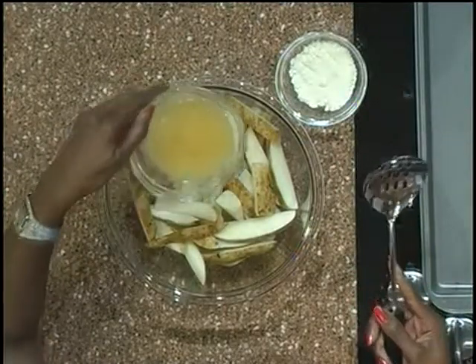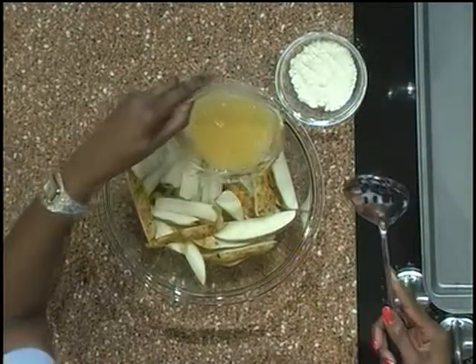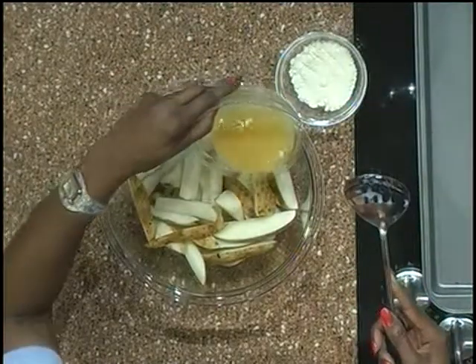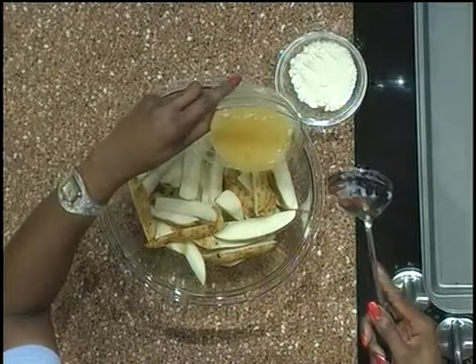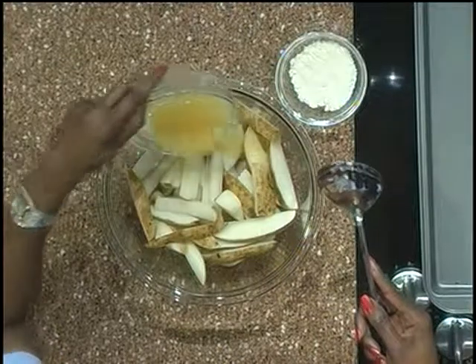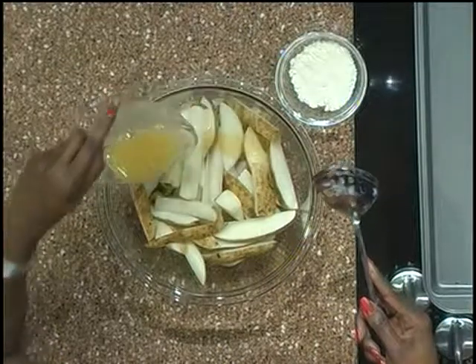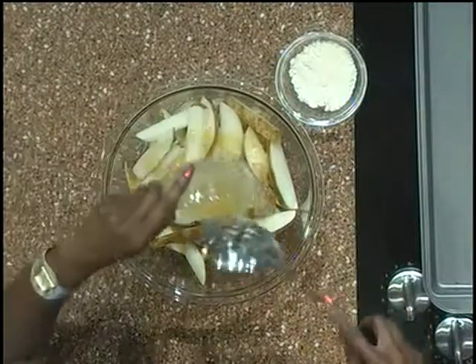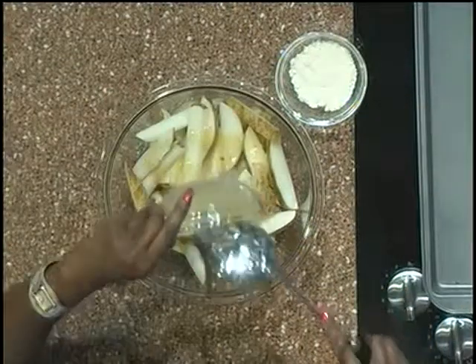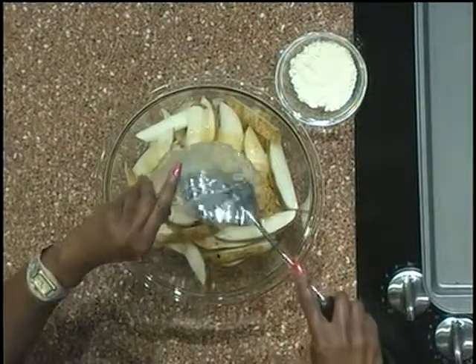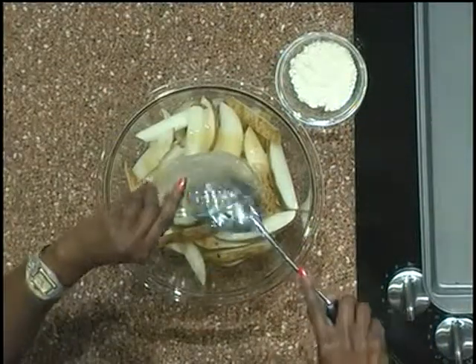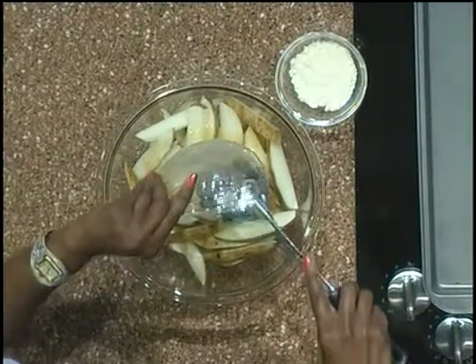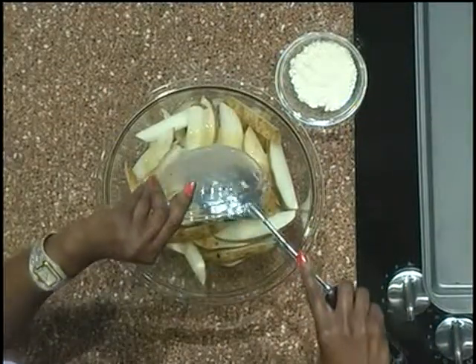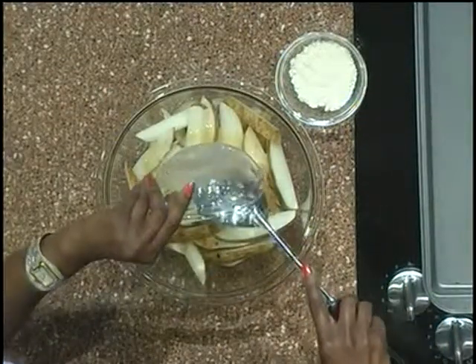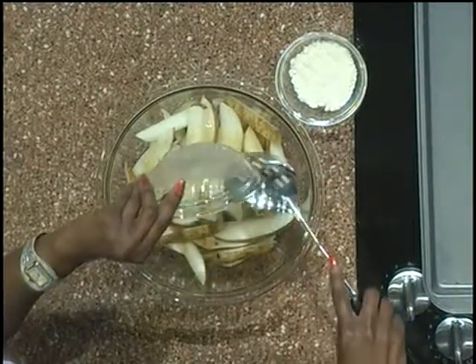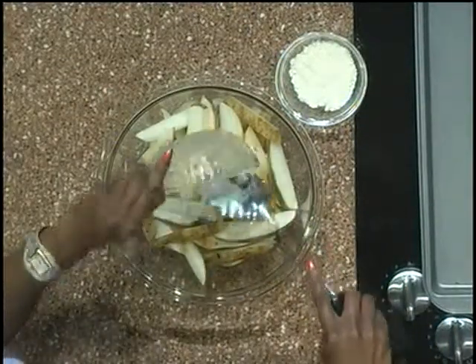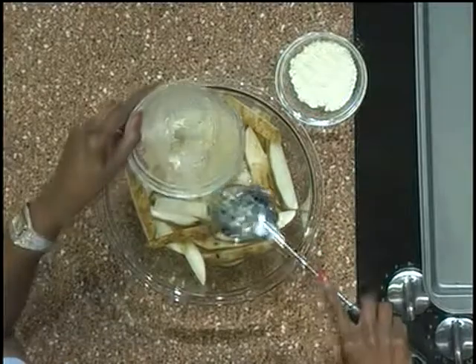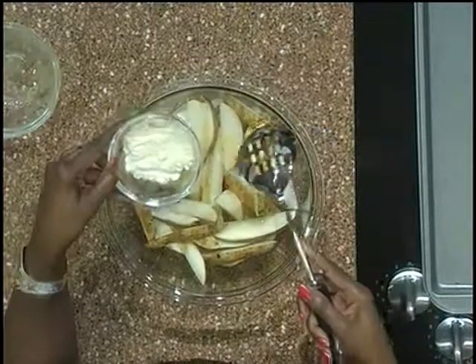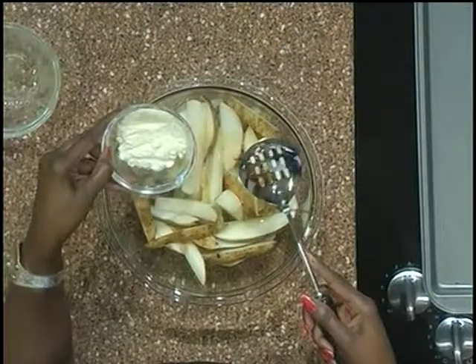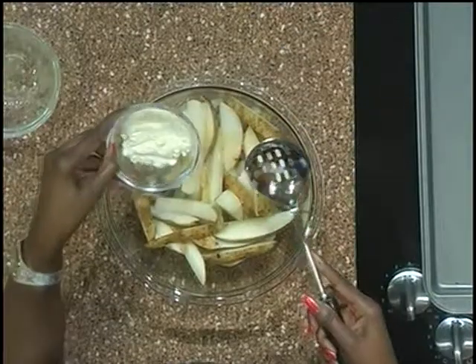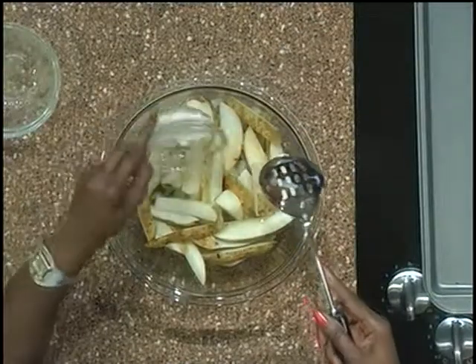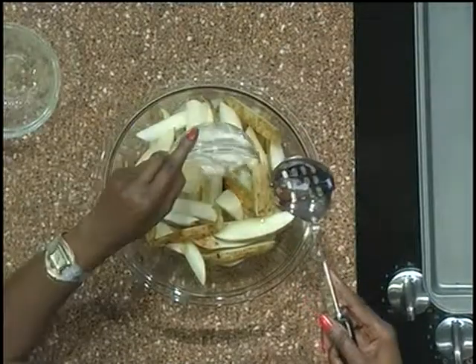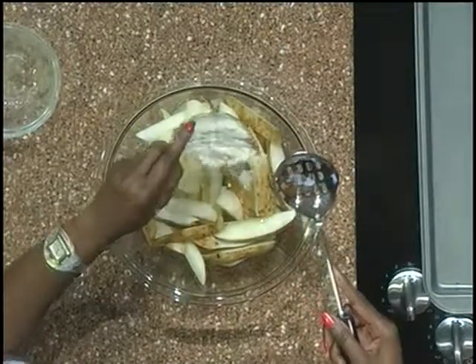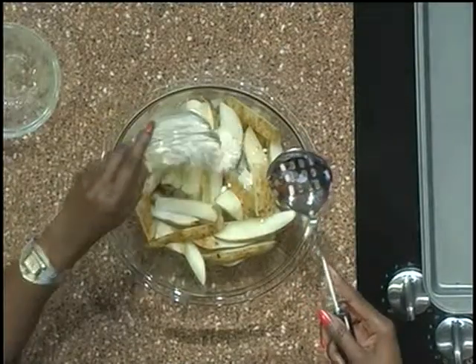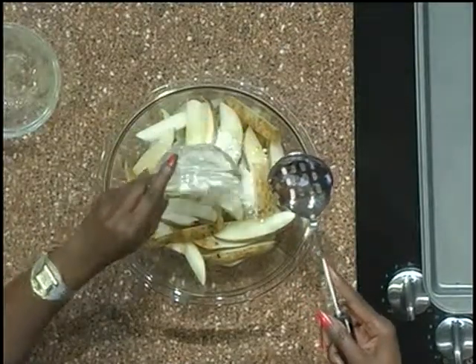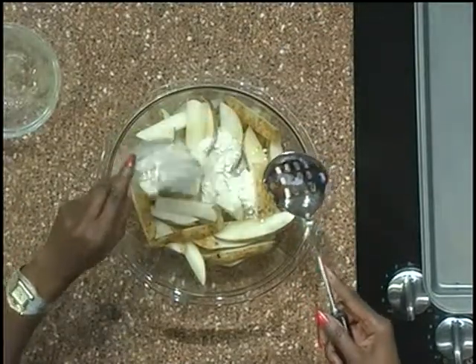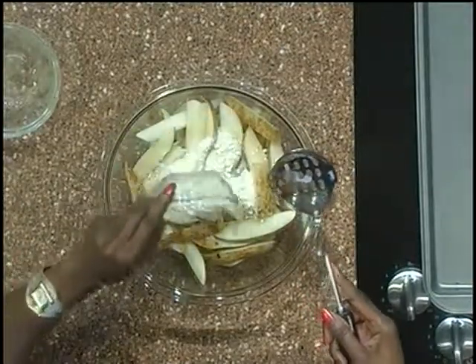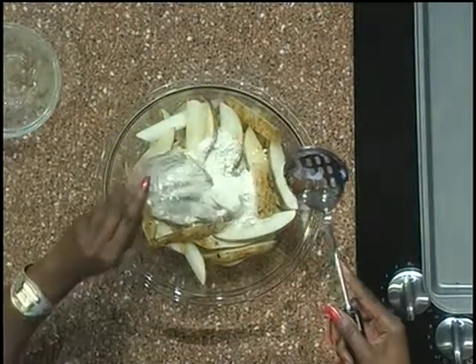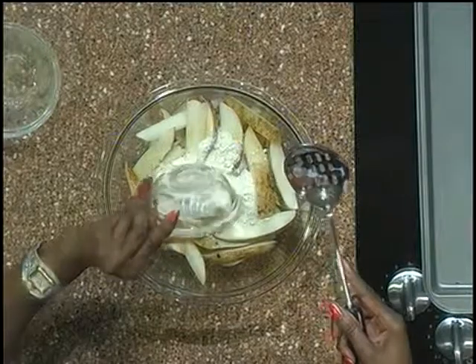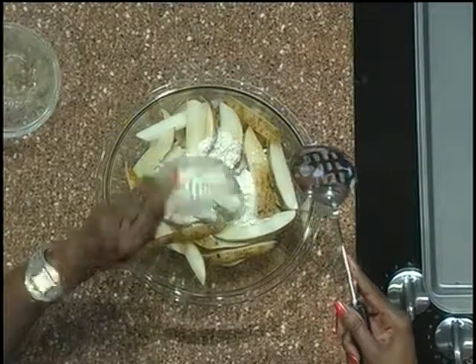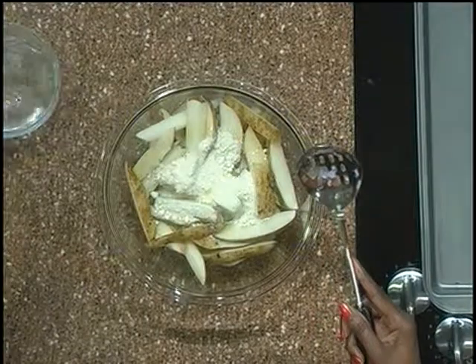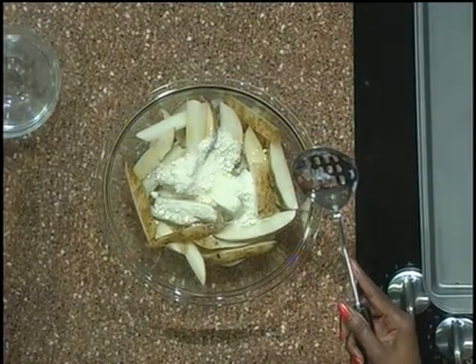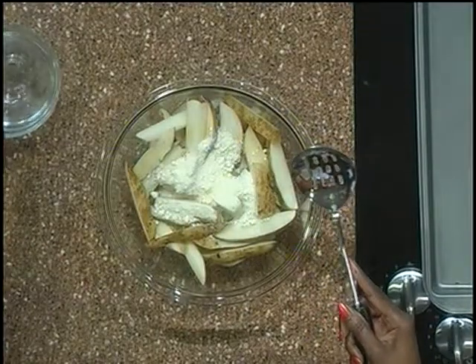I'm going to add to my sliced potatoes a fourth of a cup of reduced fat Italian dressing. I'm also using a fourth of a cup of grated Parmesan cheese, and I'm simply going to mix those together.